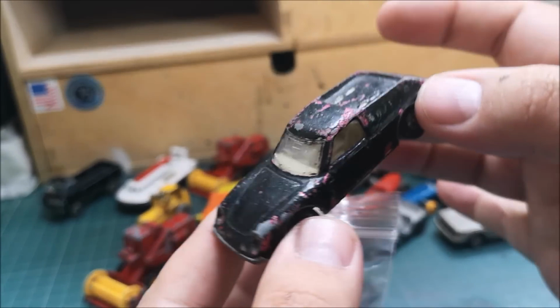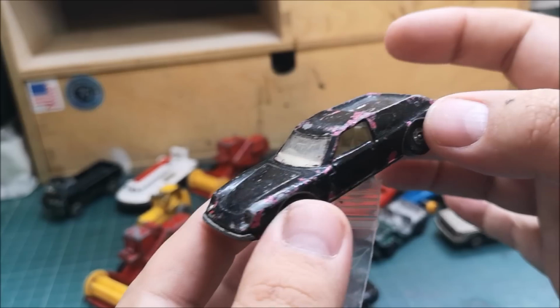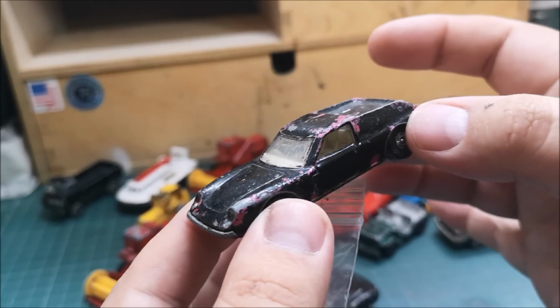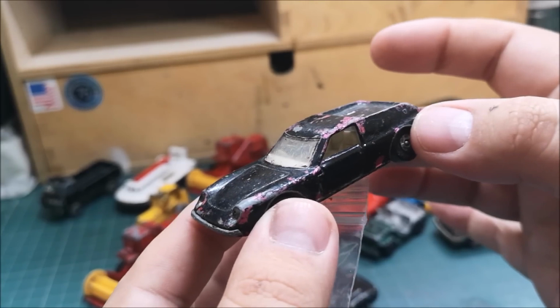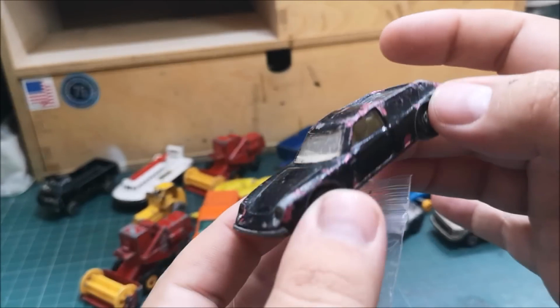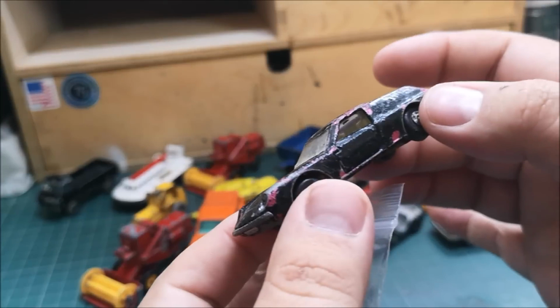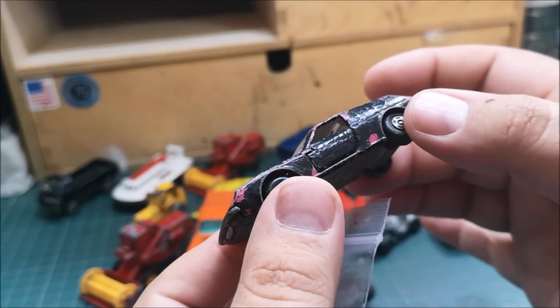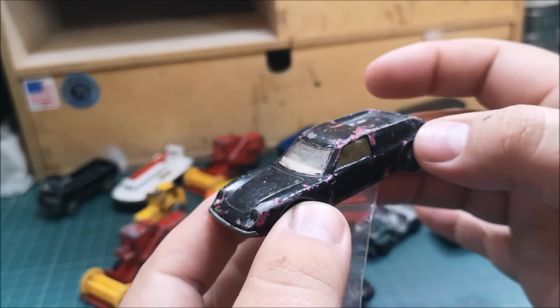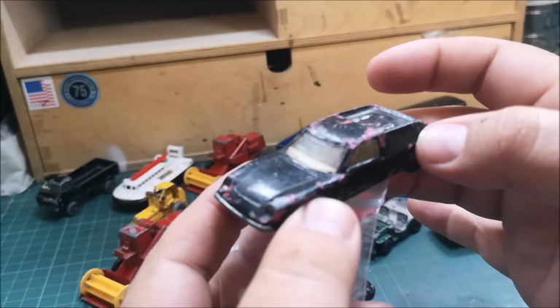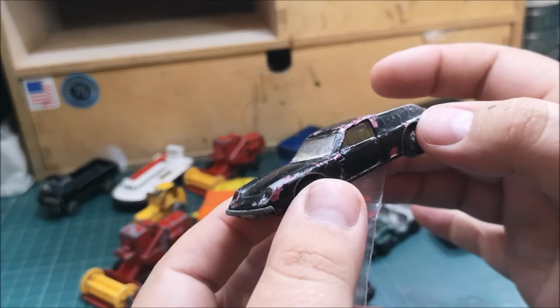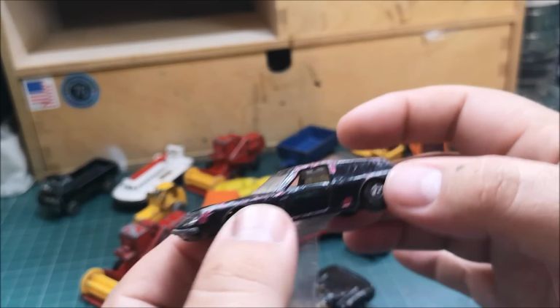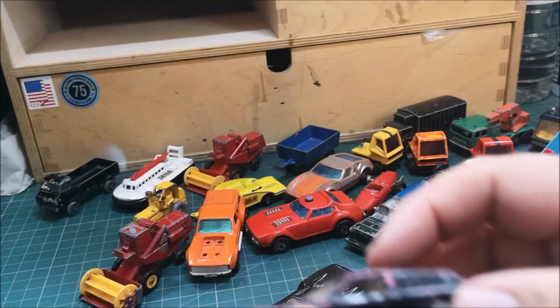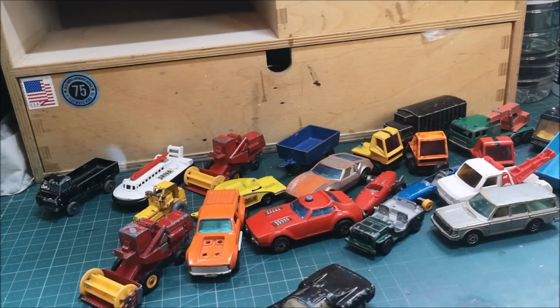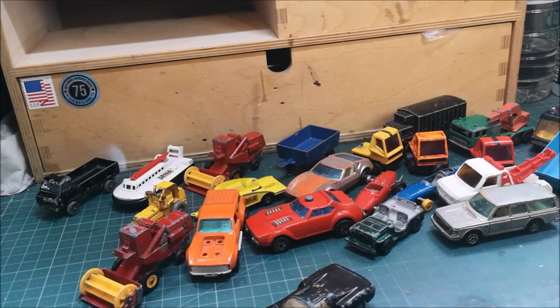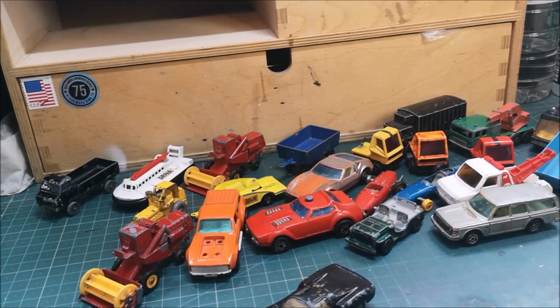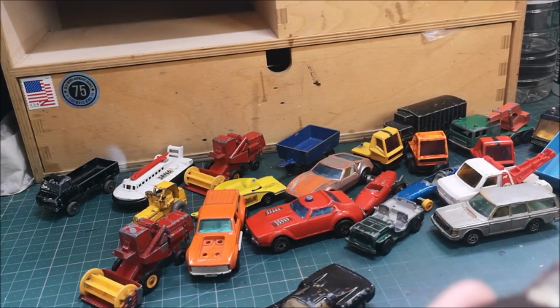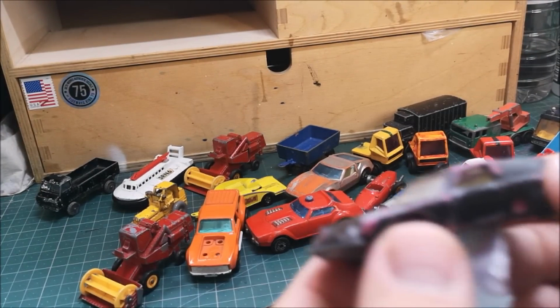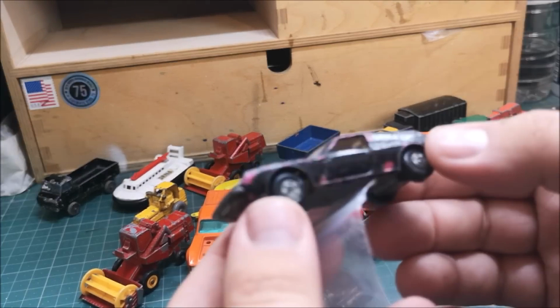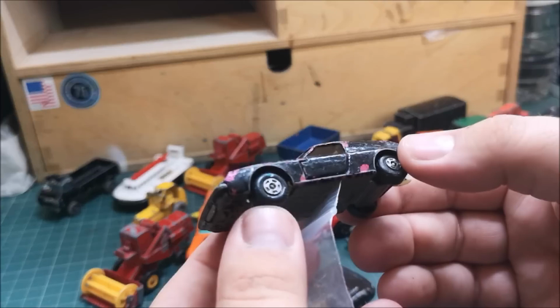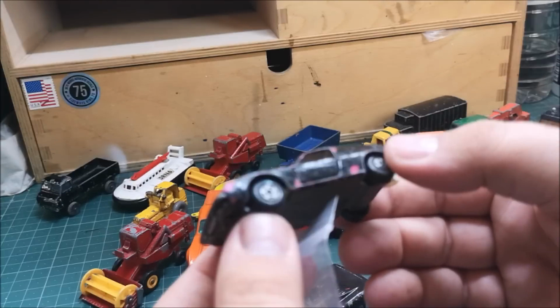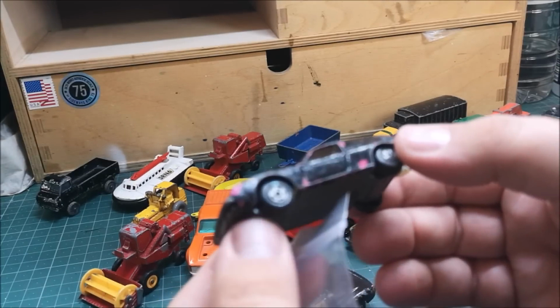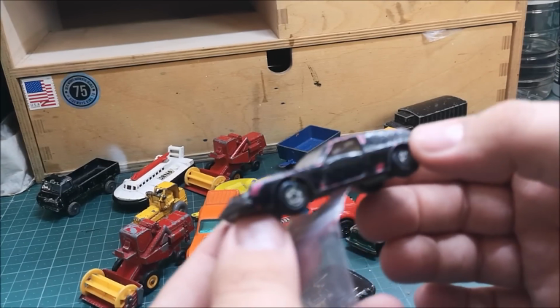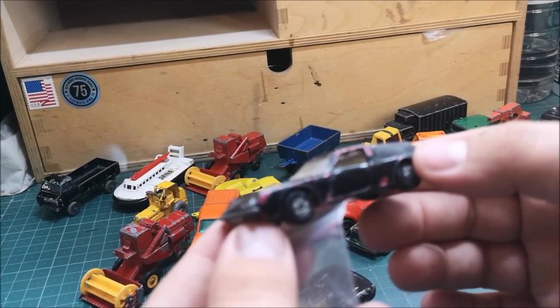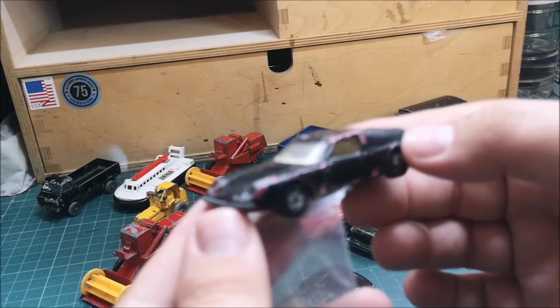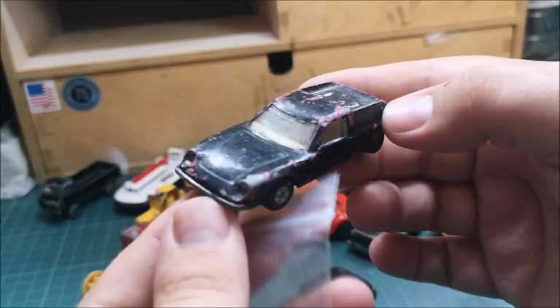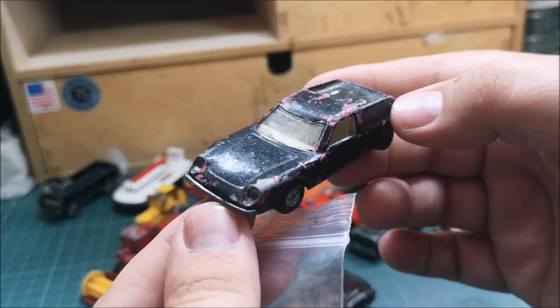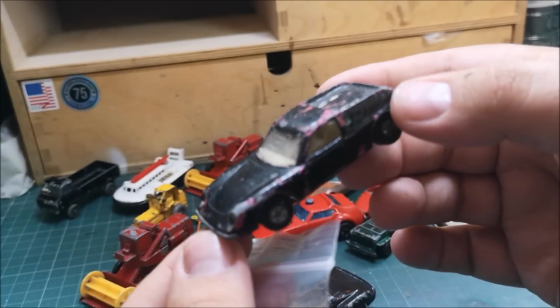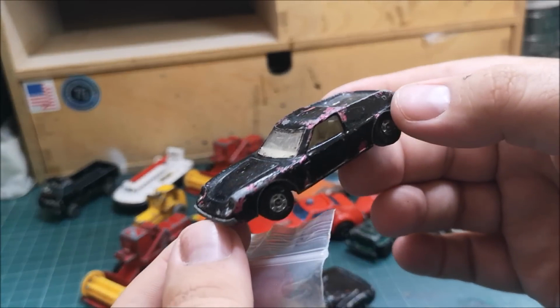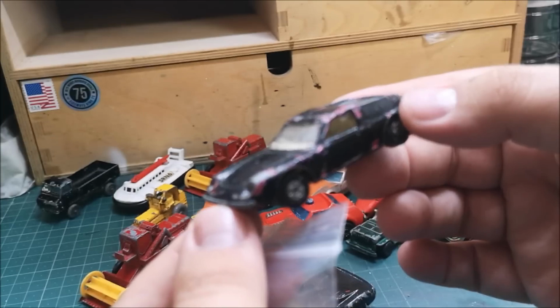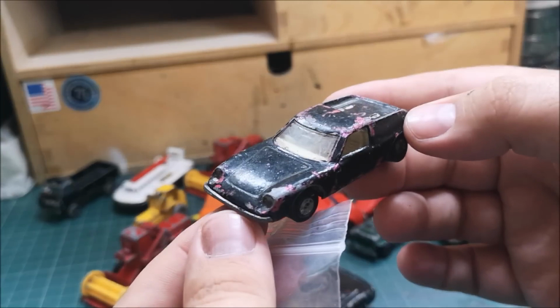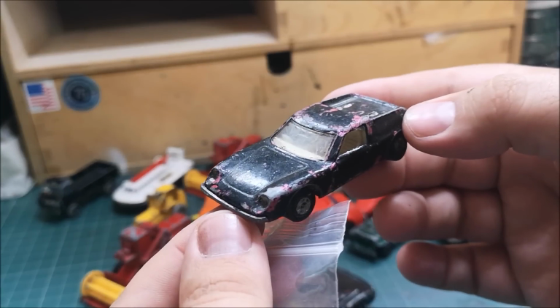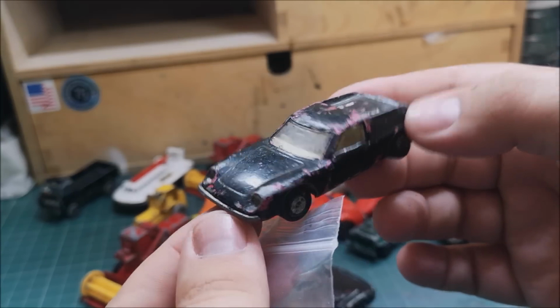So guys, I hope you like it. Steve, thank you very much — I really appreciate it. You'll see more of these cars on the channel in the future, but for right now I'm going to get on with this Lotus. Thank you.